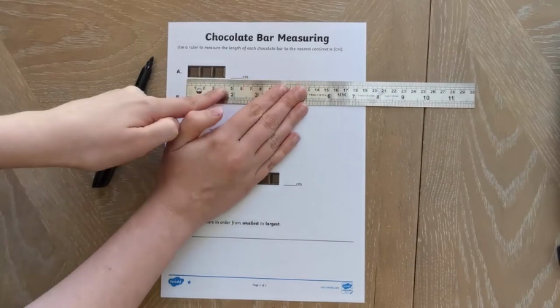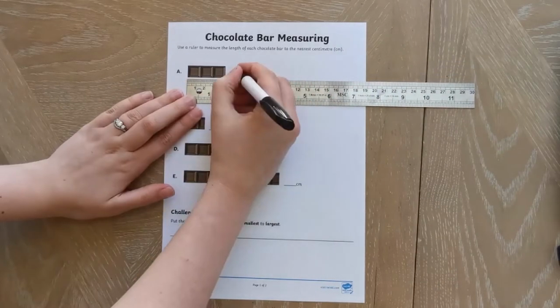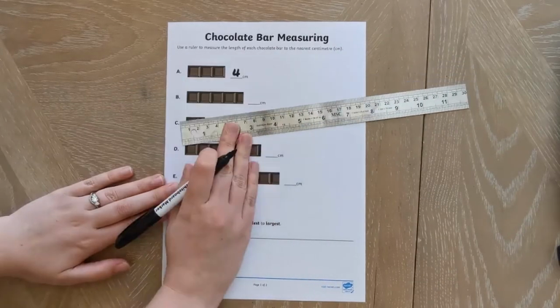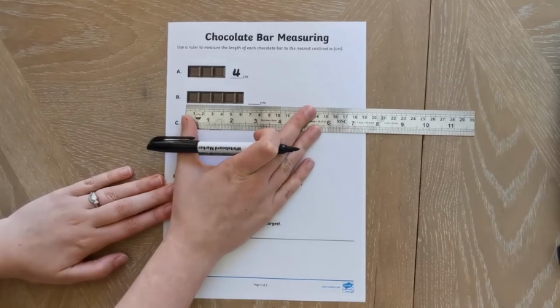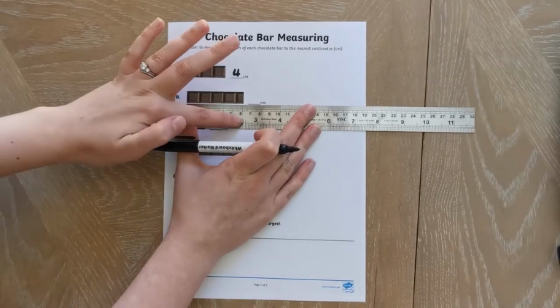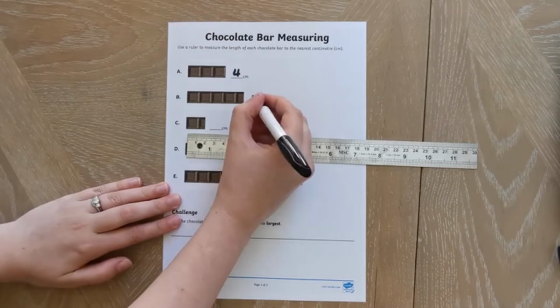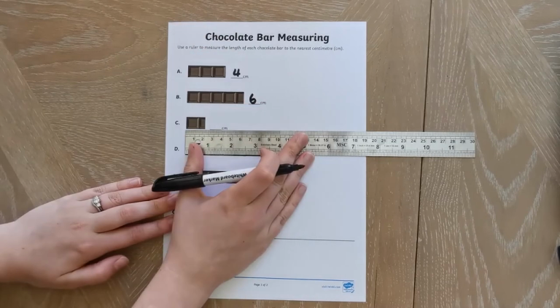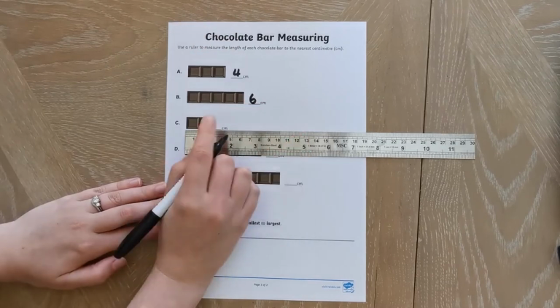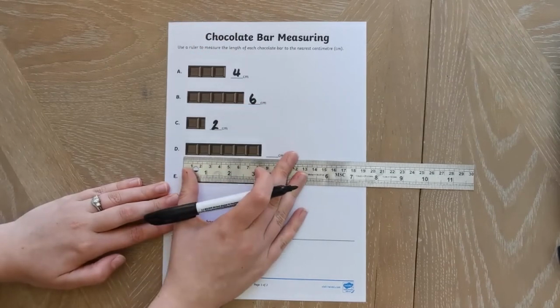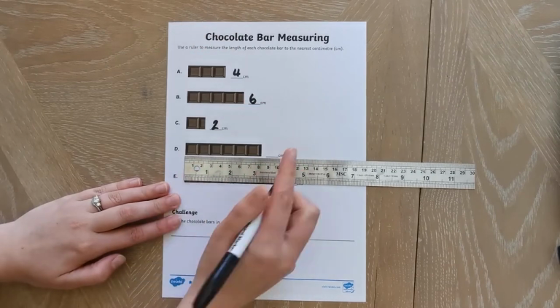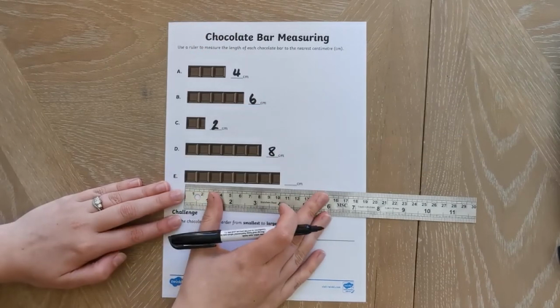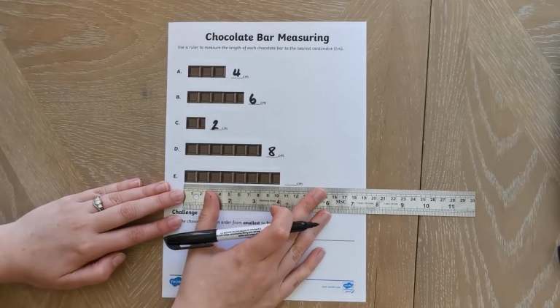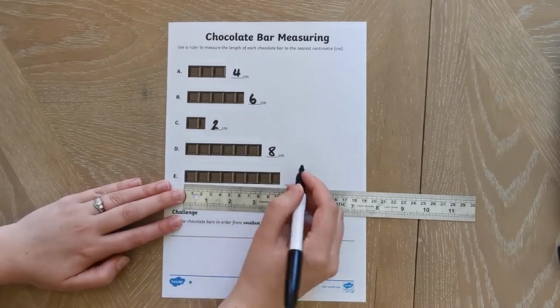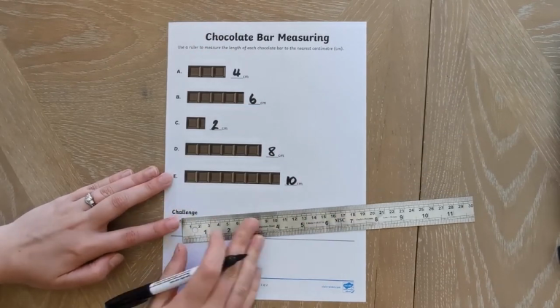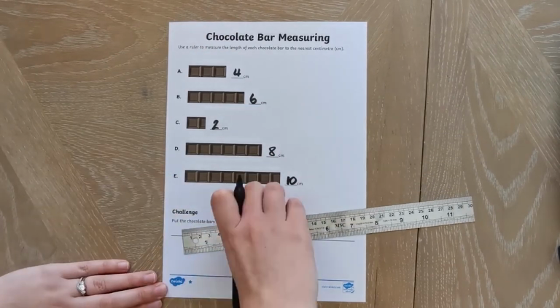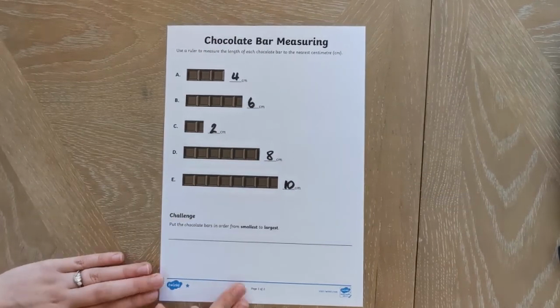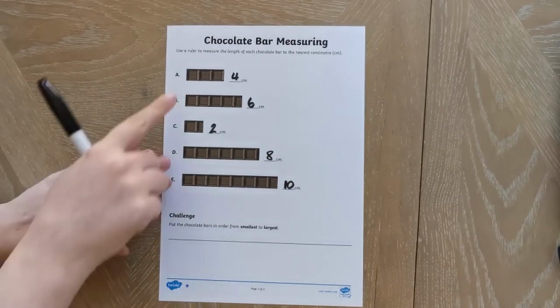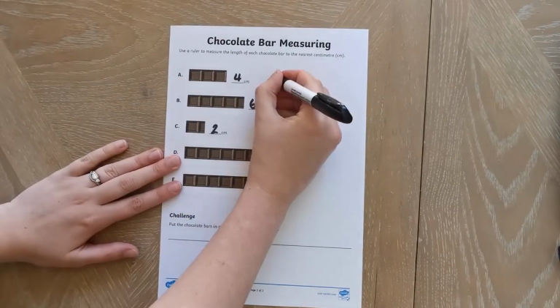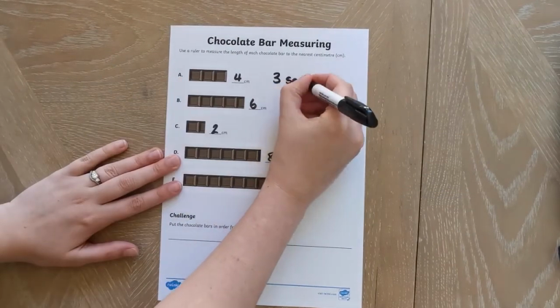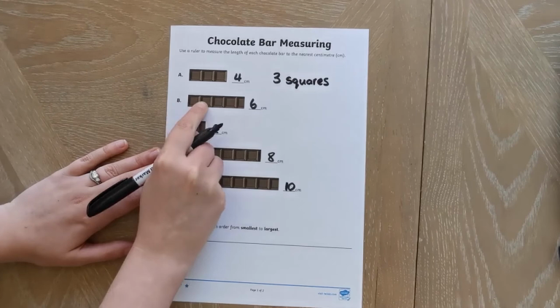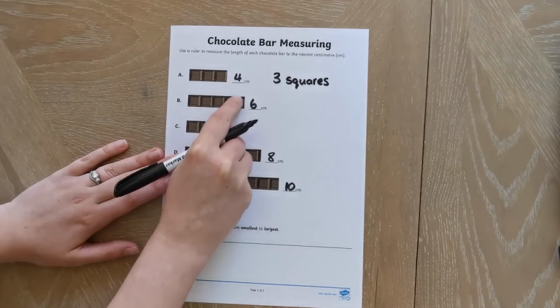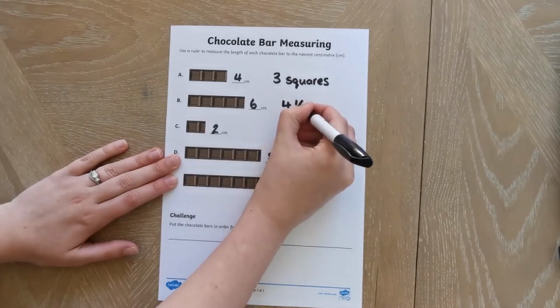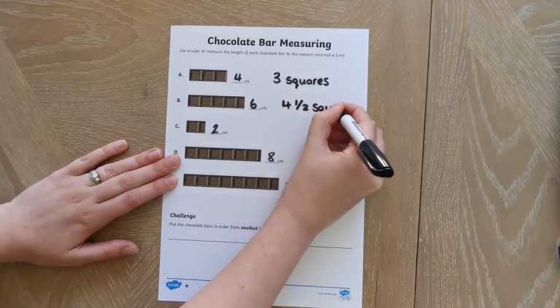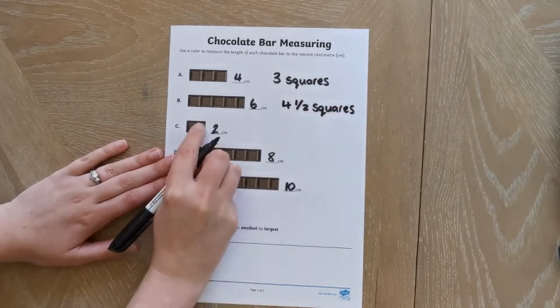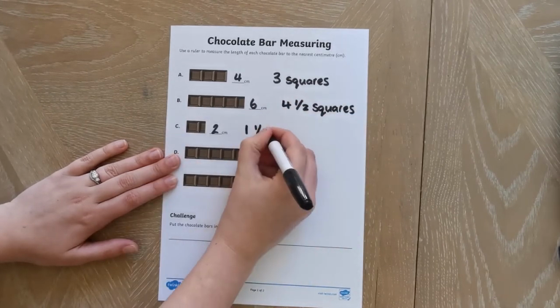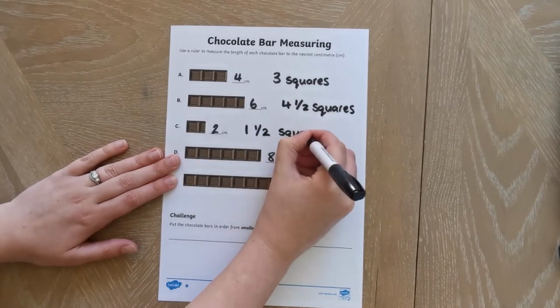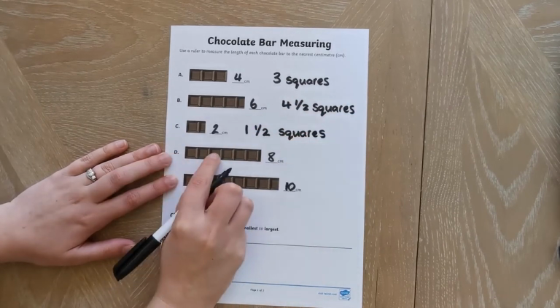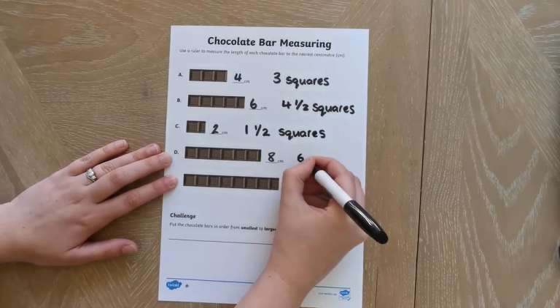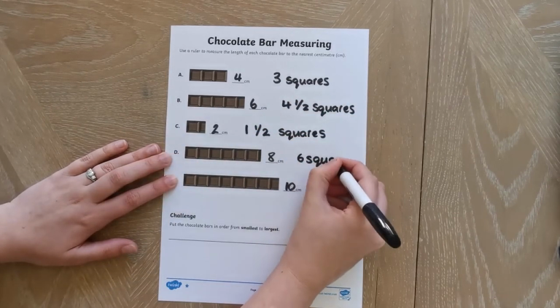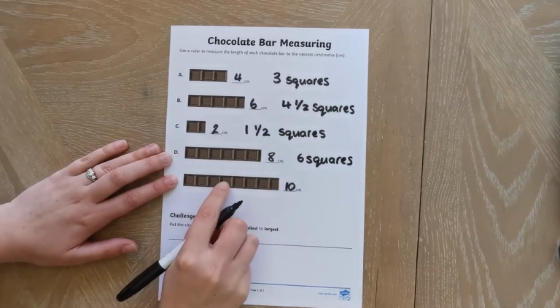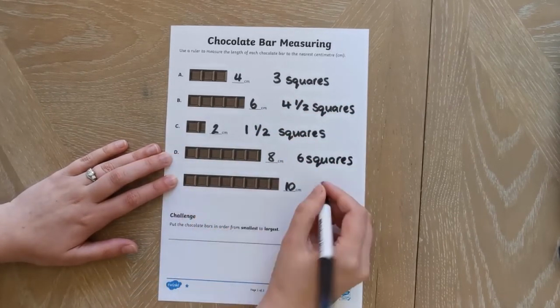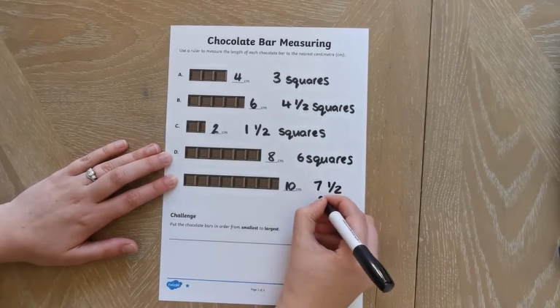Children can use a ruler to measure the chocolate bars on each sheet. You can stretch children's learning by asking them to count the number of squares on each chocolate bar as well.